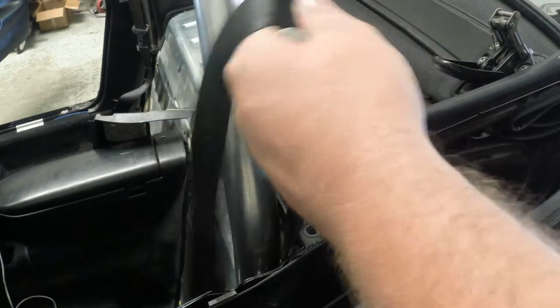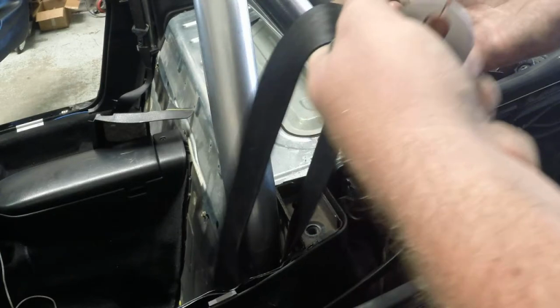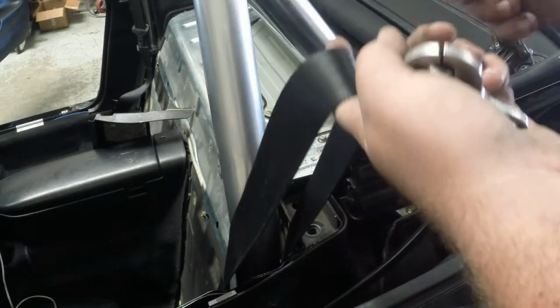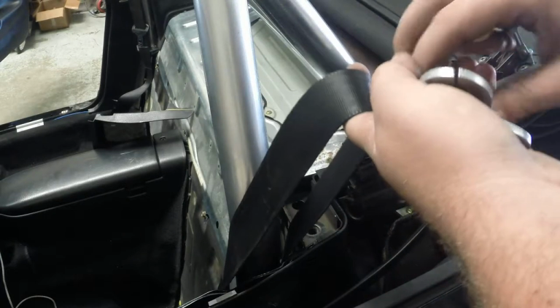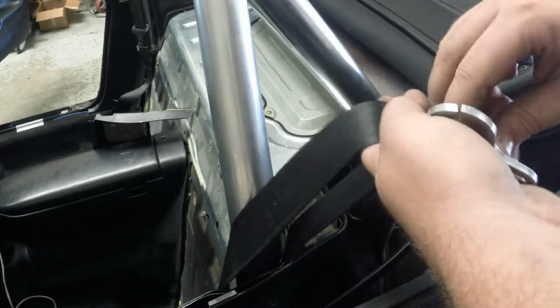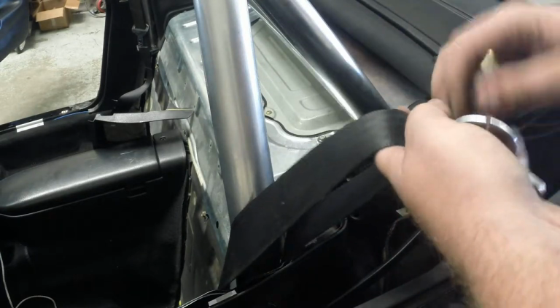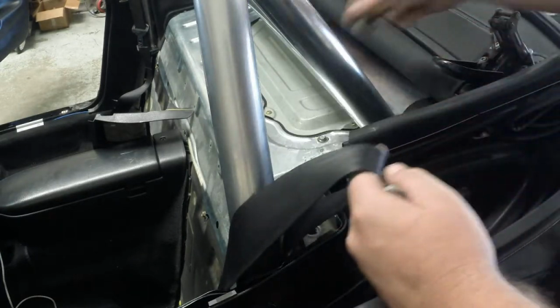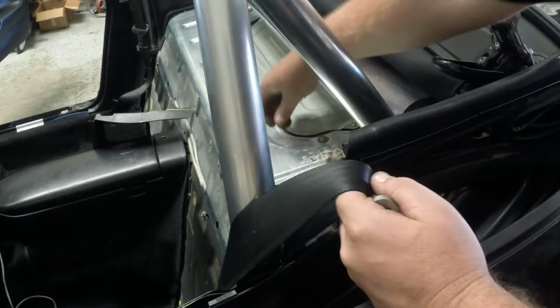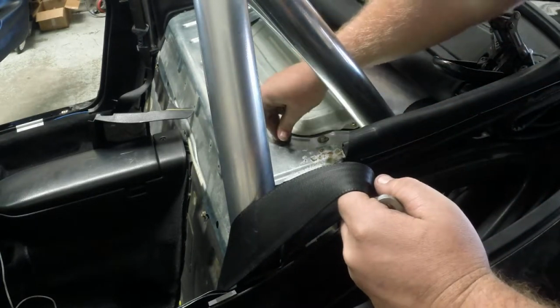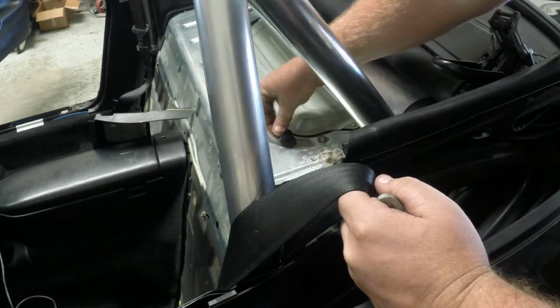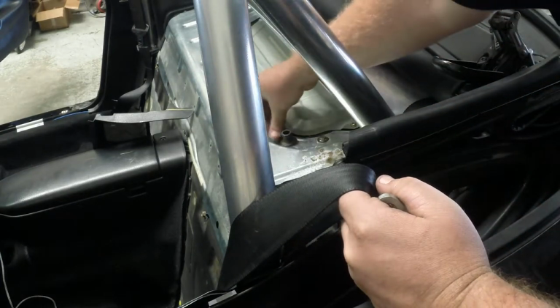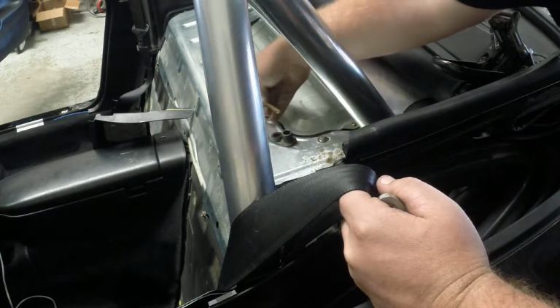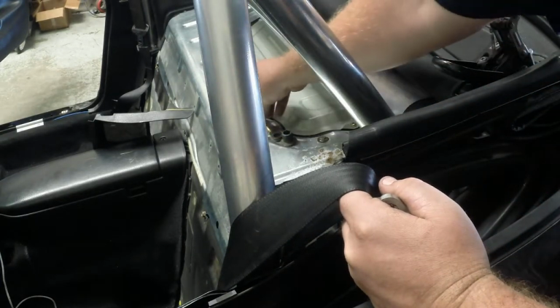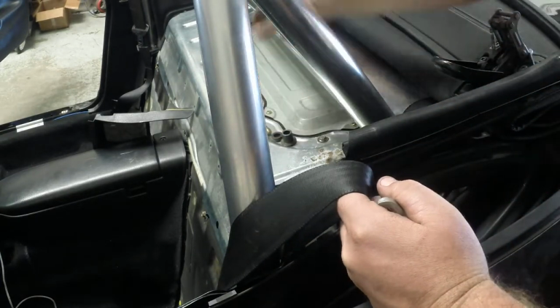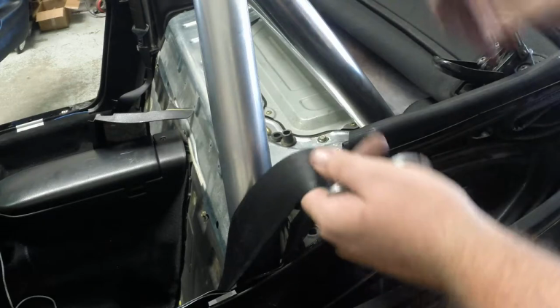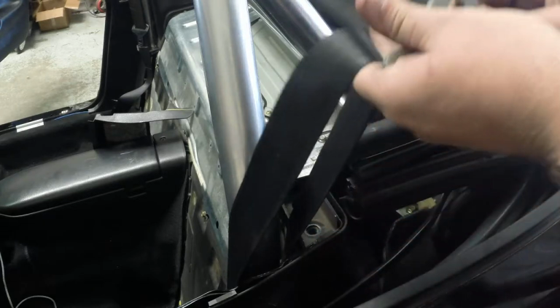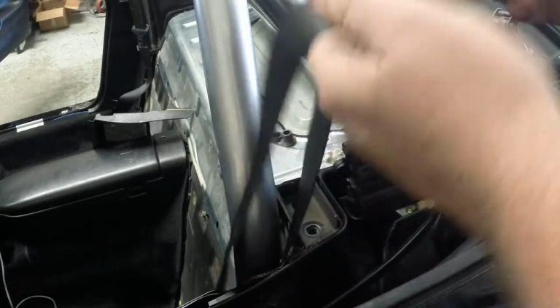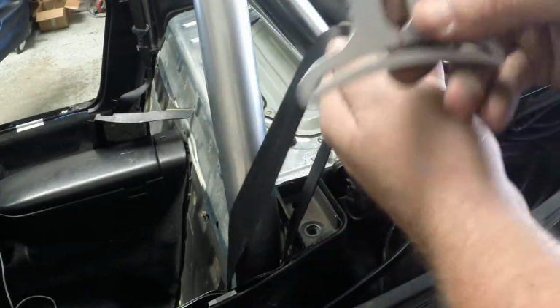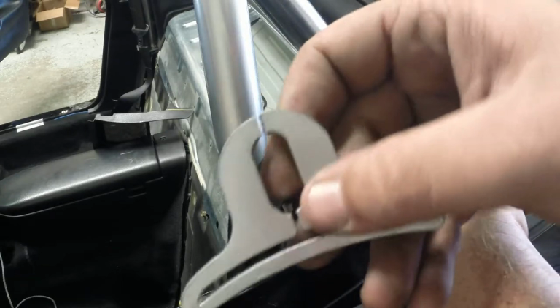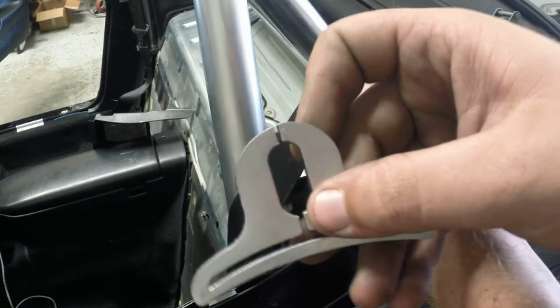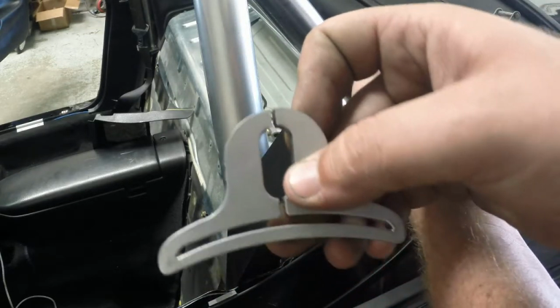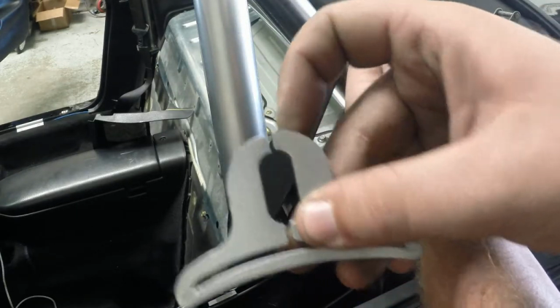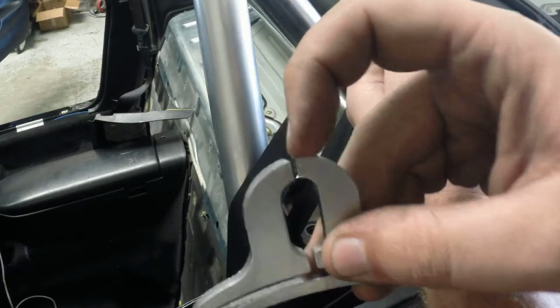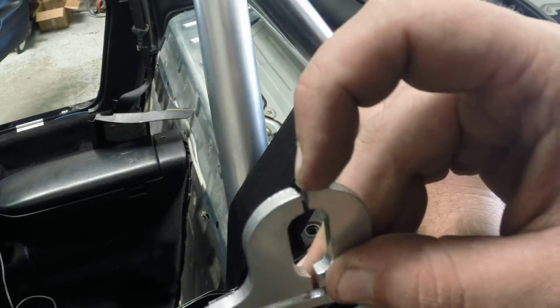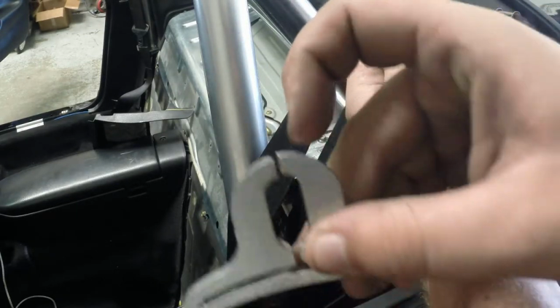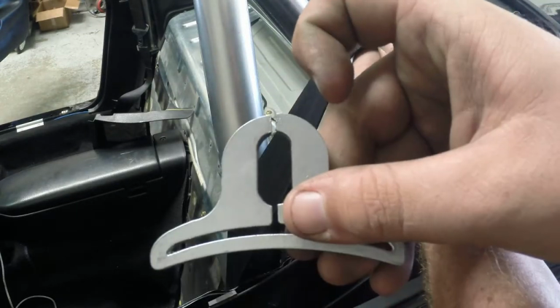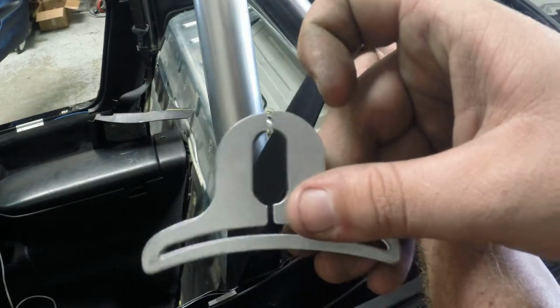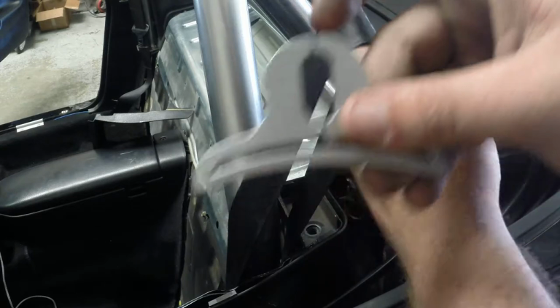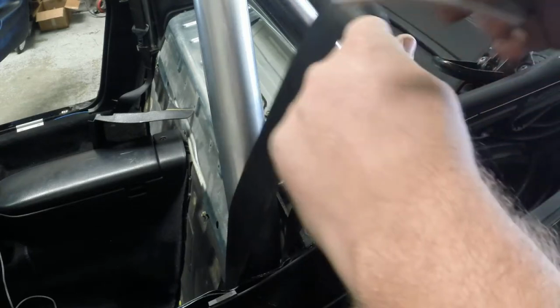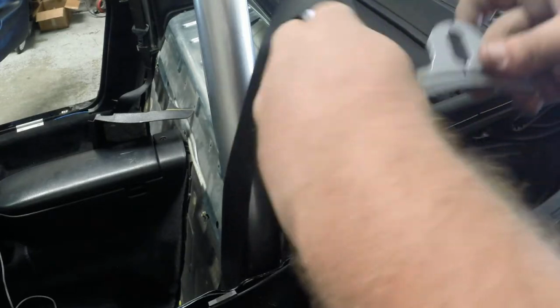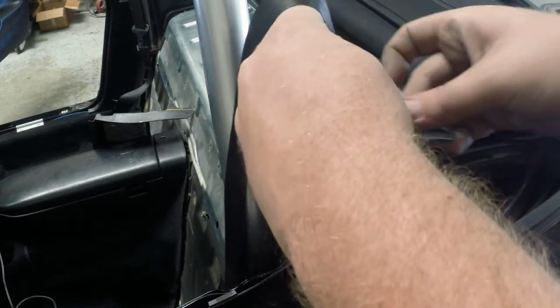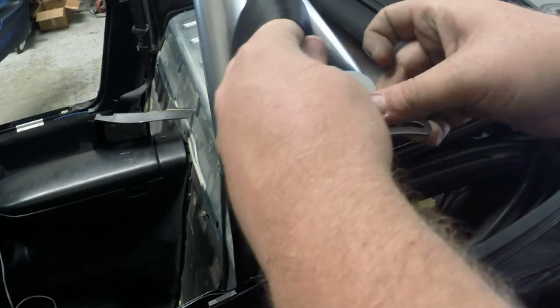So first off, you've got to put all this down. Now, this is already split for you — that's how we designed it on the CNC. So it makes it pretty easy.